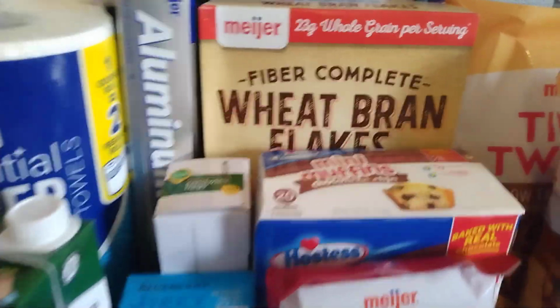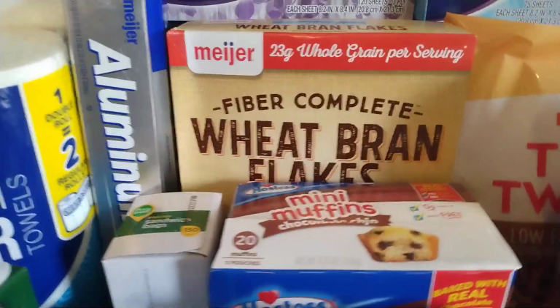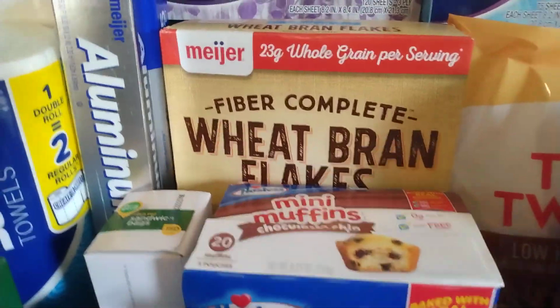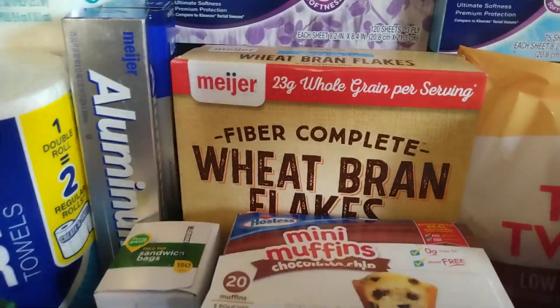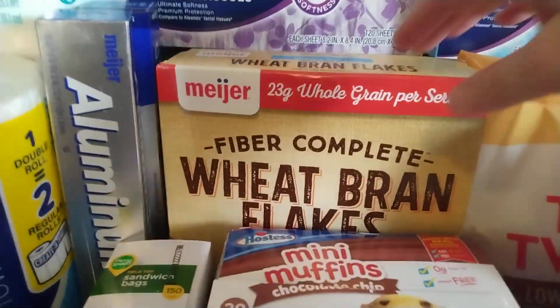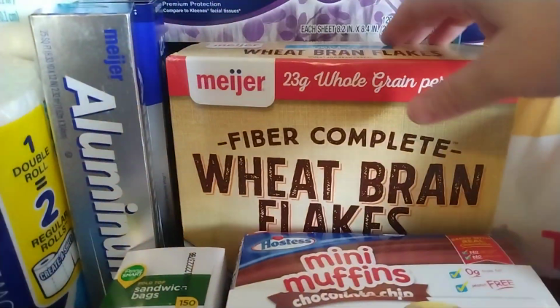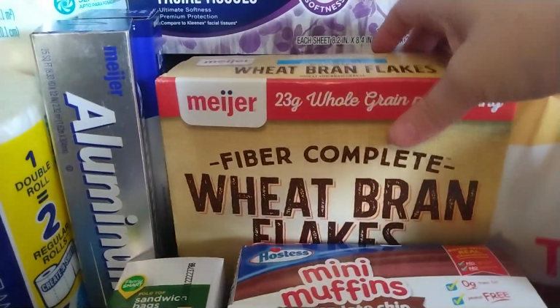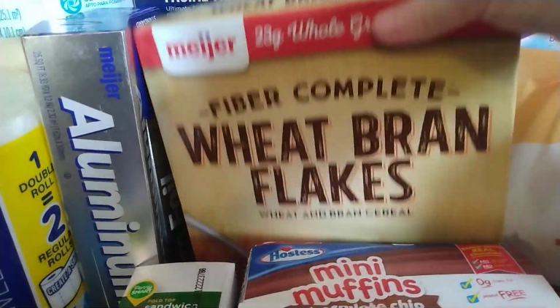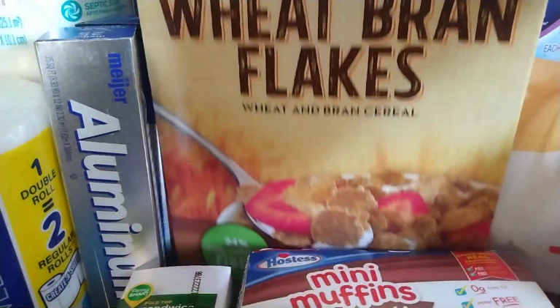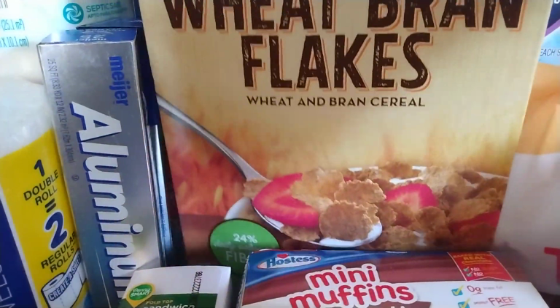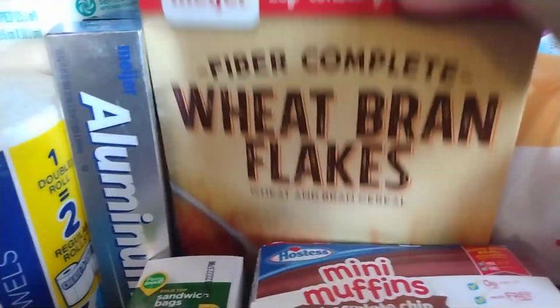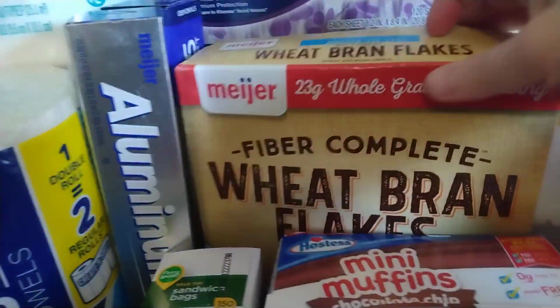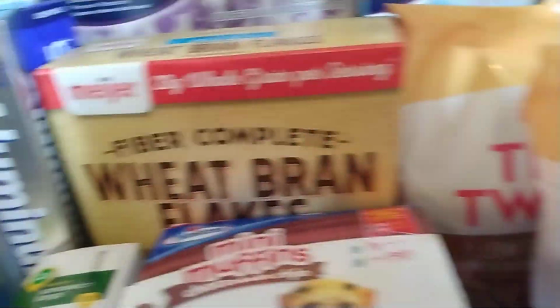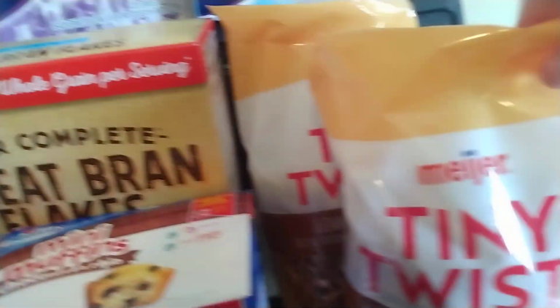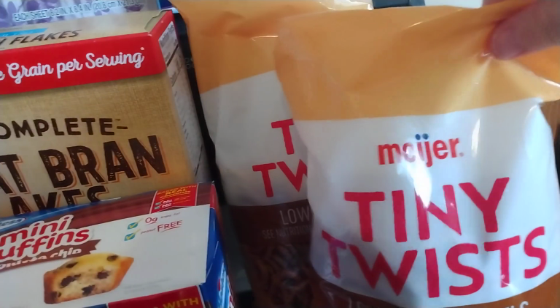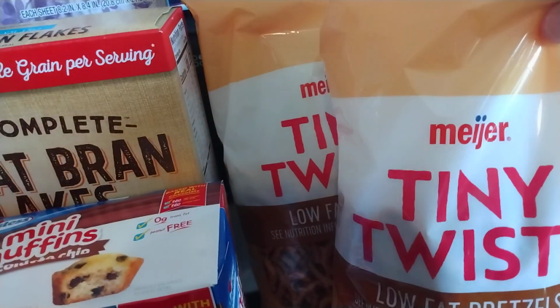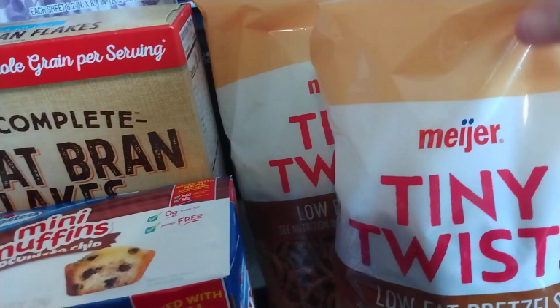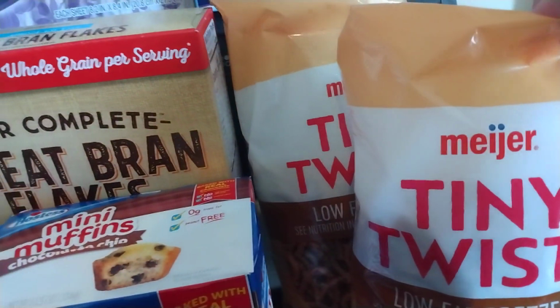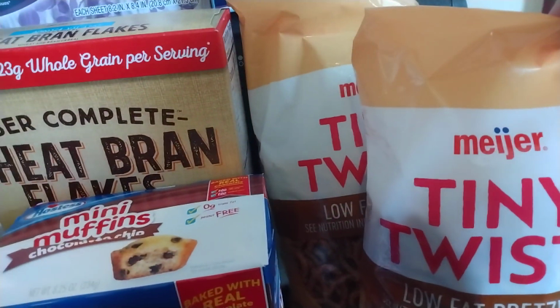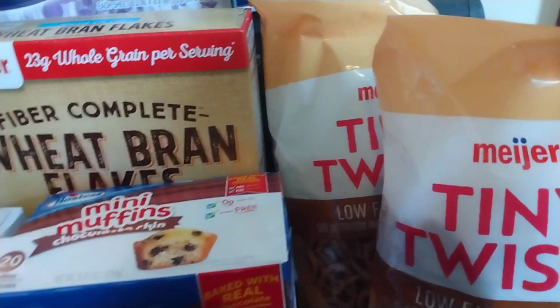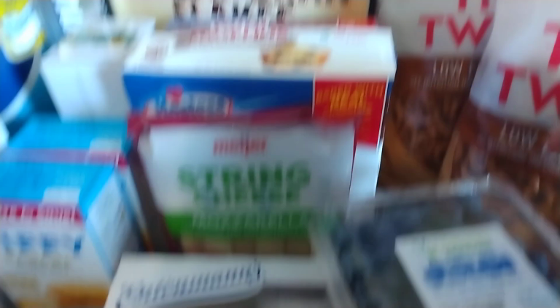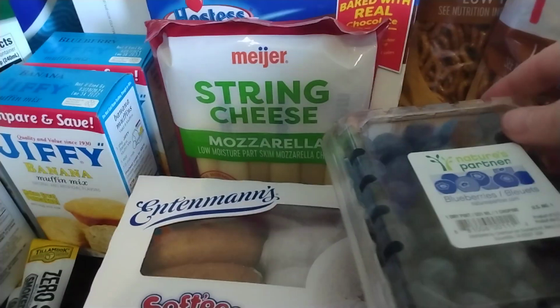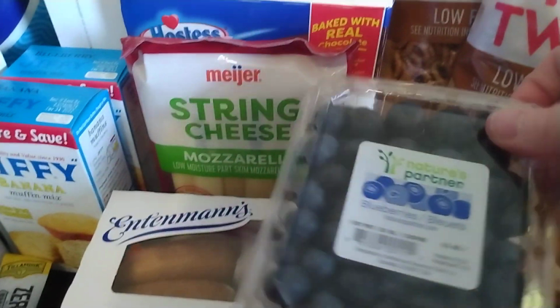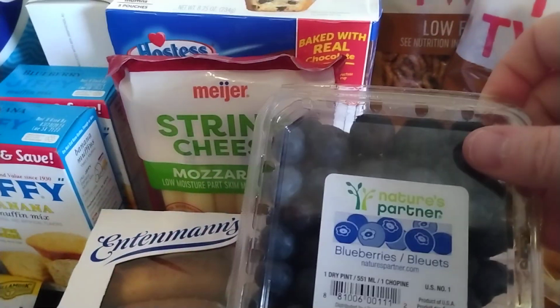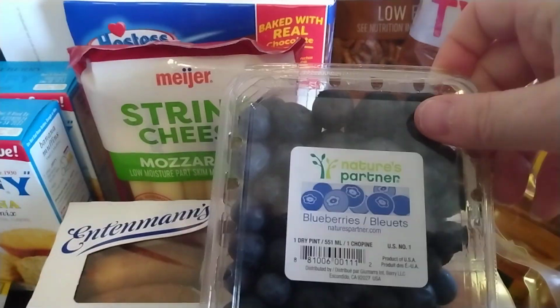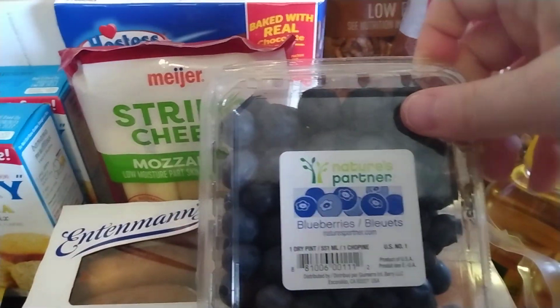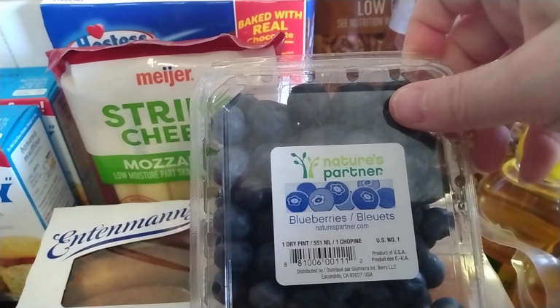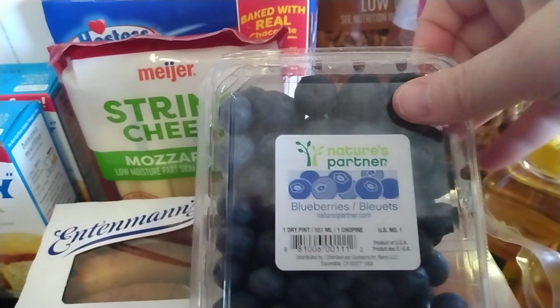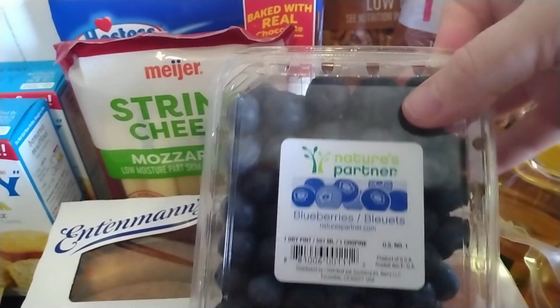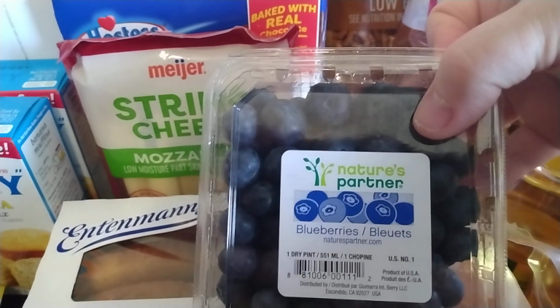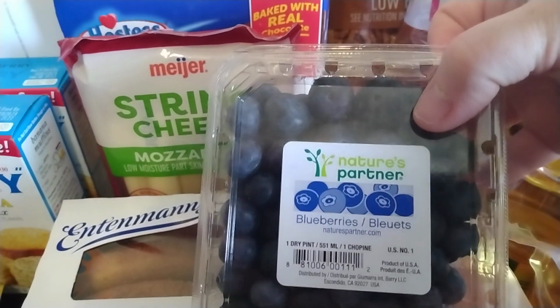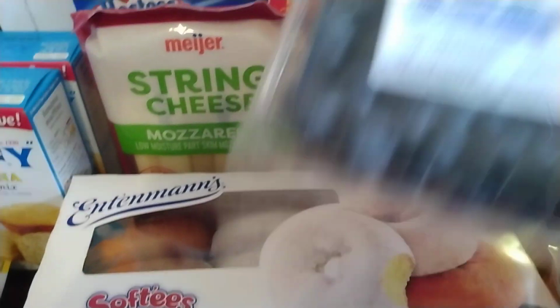I also got some of these Meijer Fiber Complete Wheat Bran Flakes. I have 2 bags of pretzels — they're both tiny twisties, 2 for $4. More blueberries — we've really been into blueberries. These were on sale for $1.69.